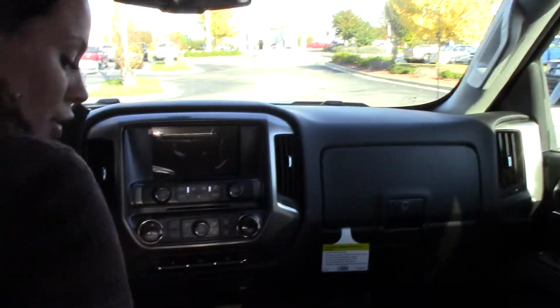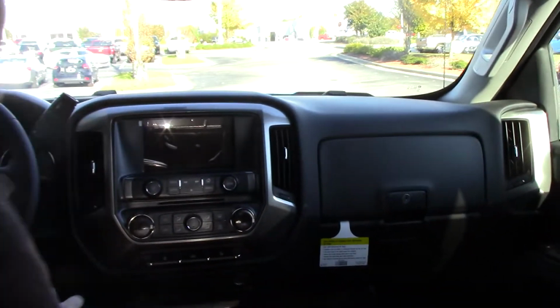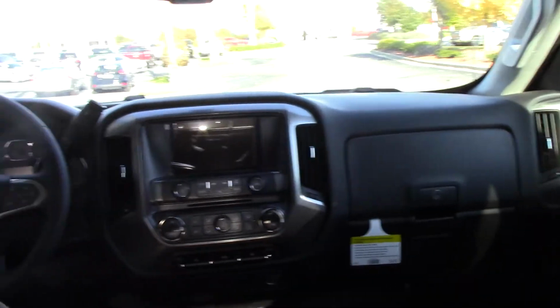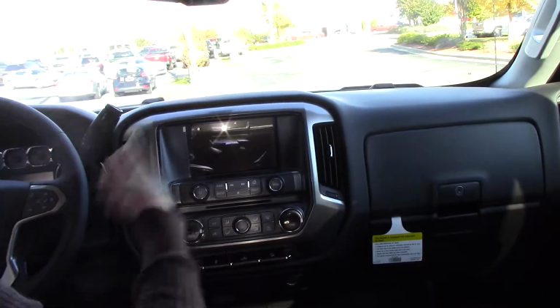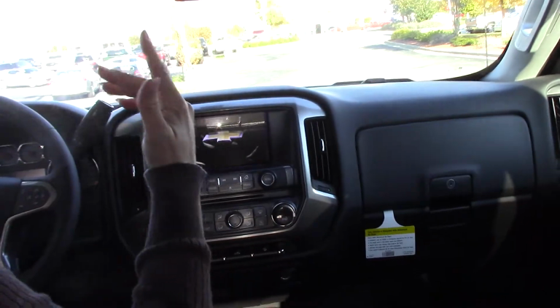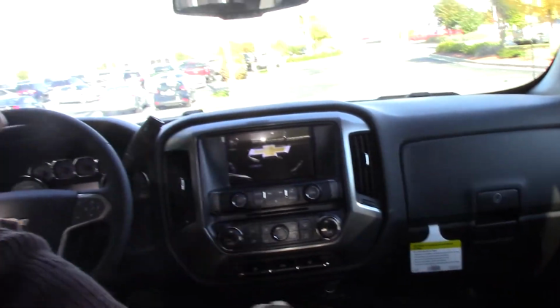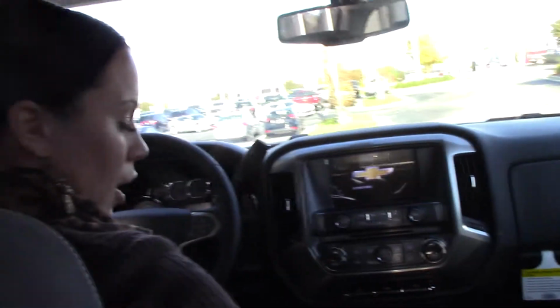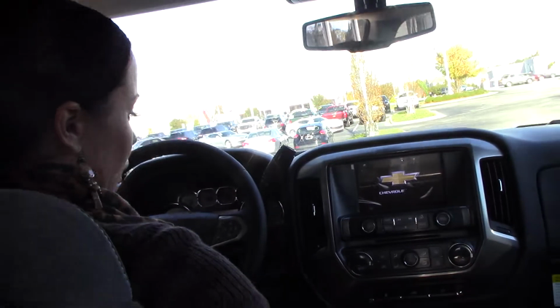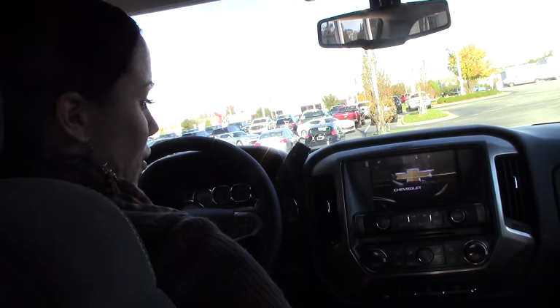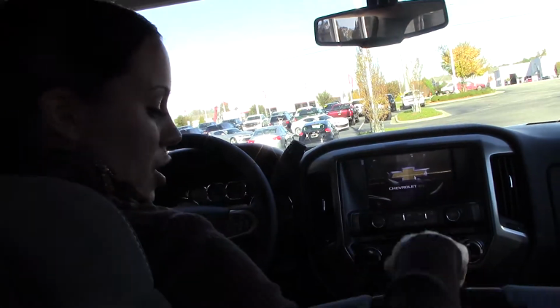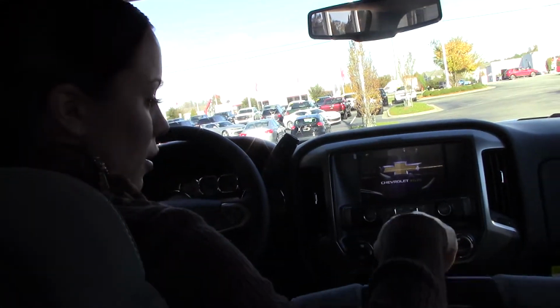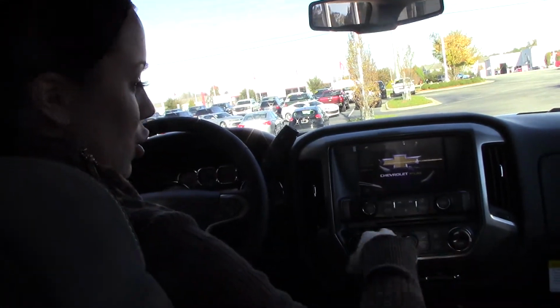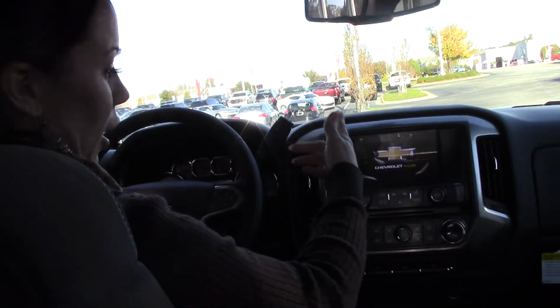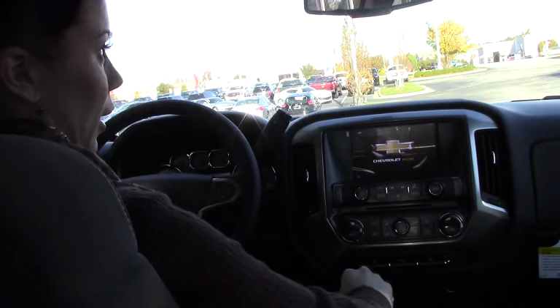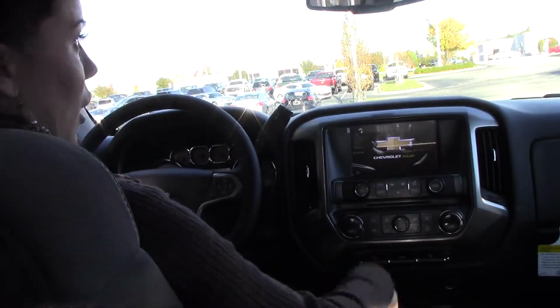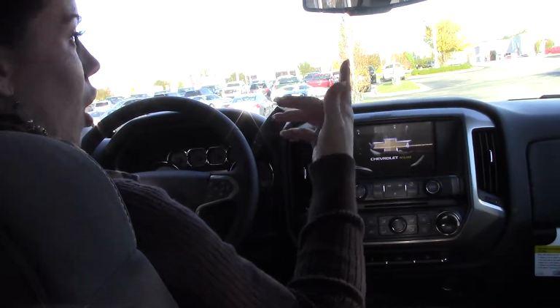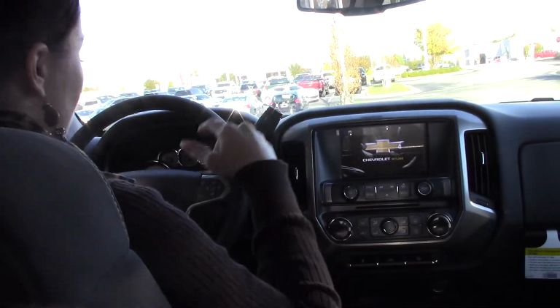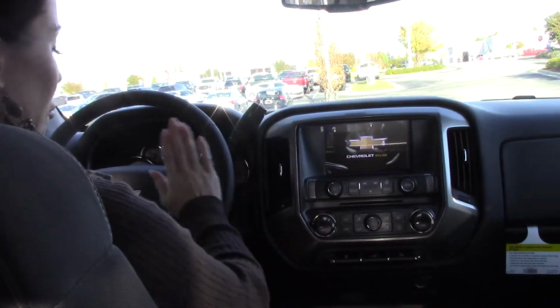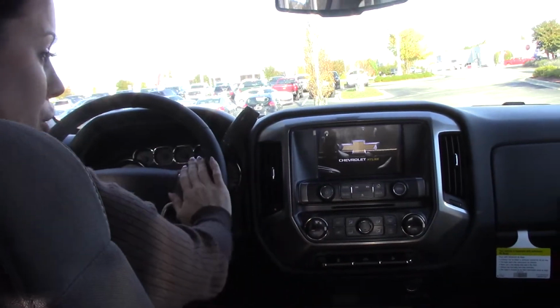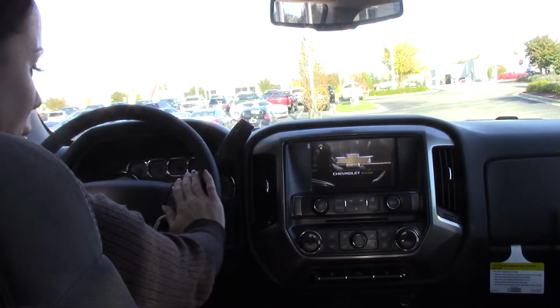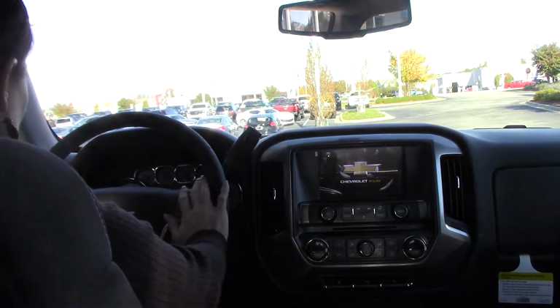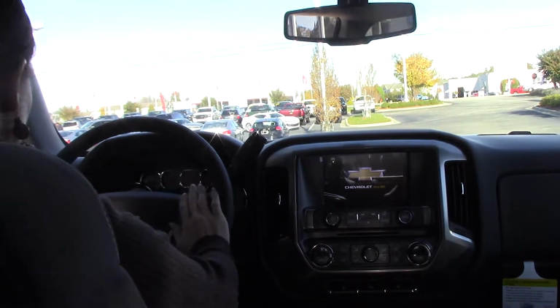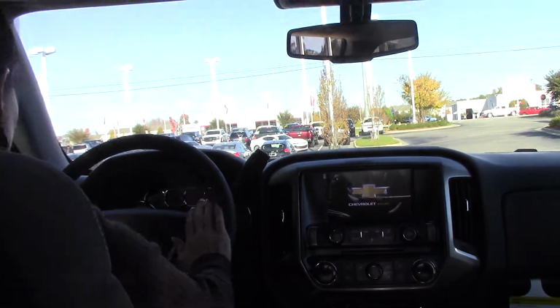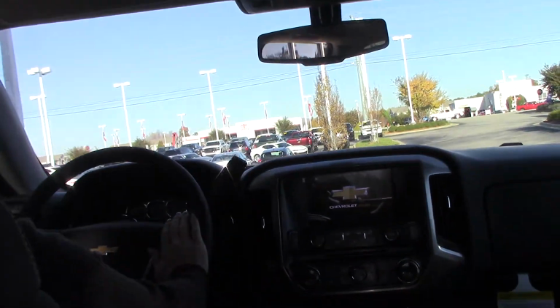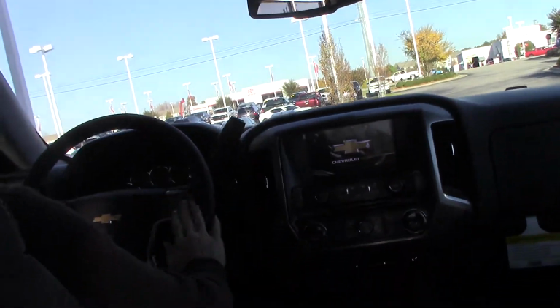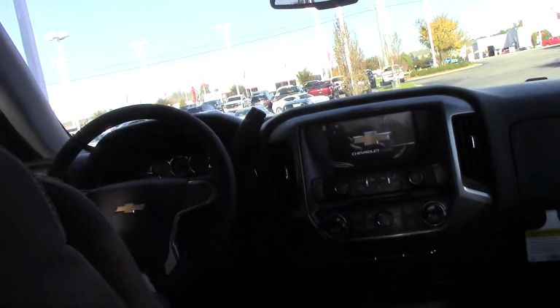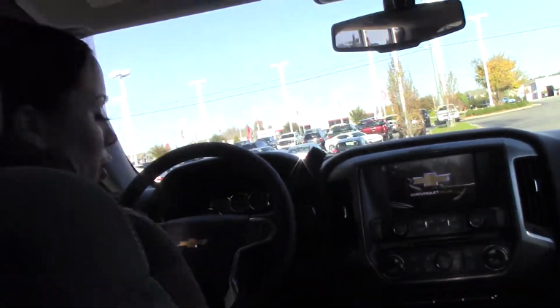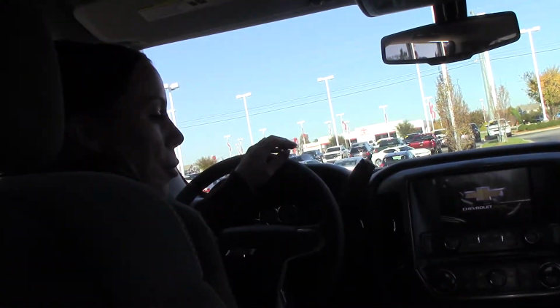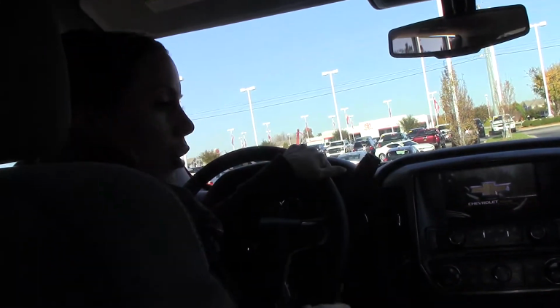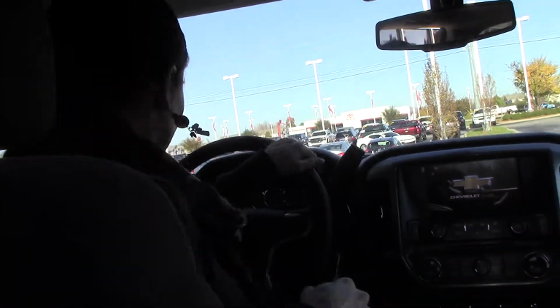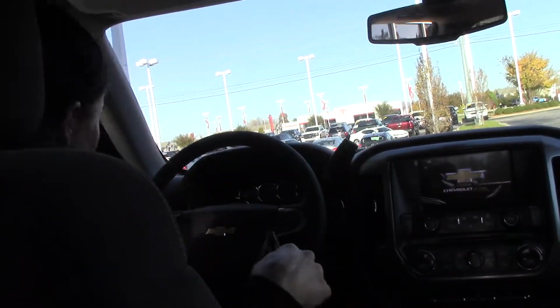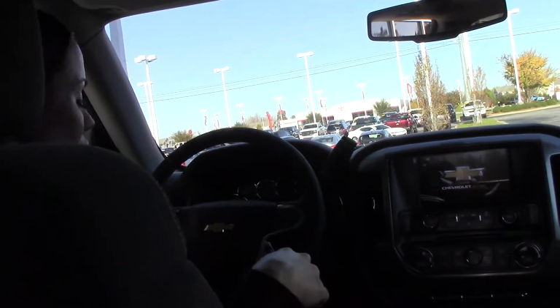This gorgeous truck is not only comfortable, it has lots of storage space, your Chevrolet MyLink, OnStar, and Bluetooth capable right here in the steering wheel. It does switch over to your 4x4 right here with the touch of a knob.